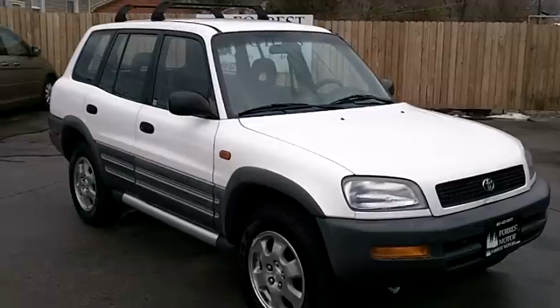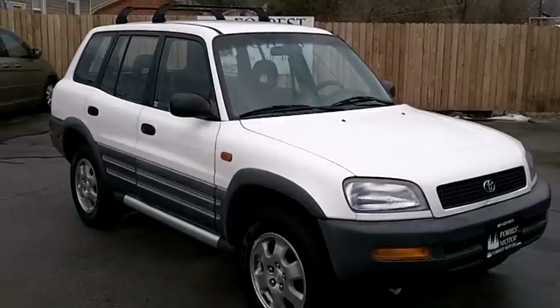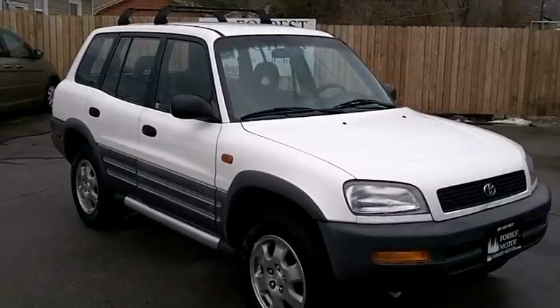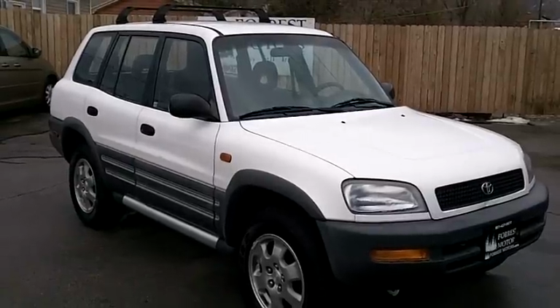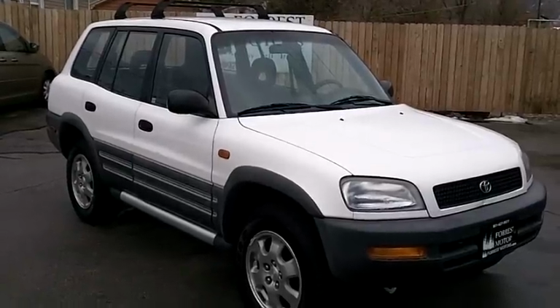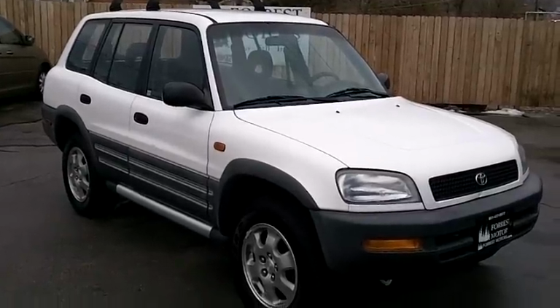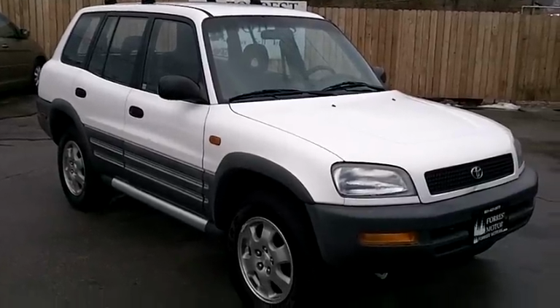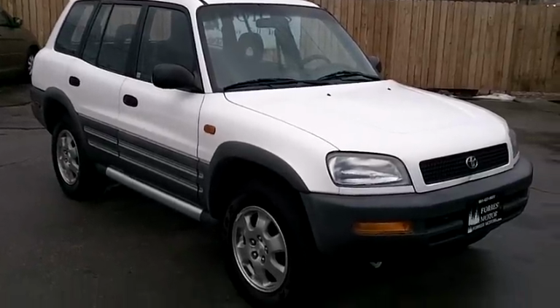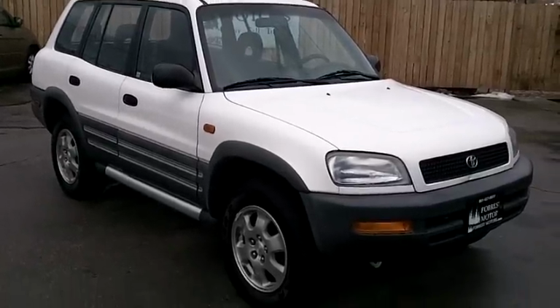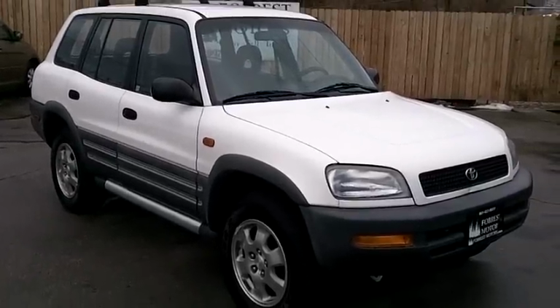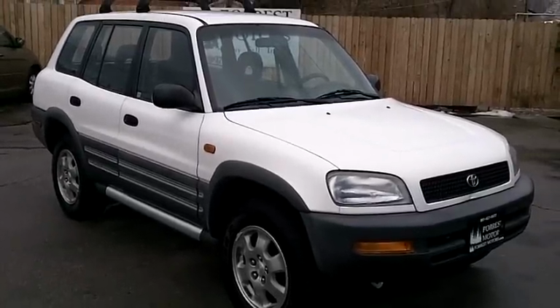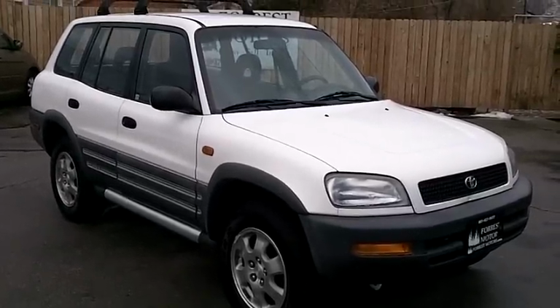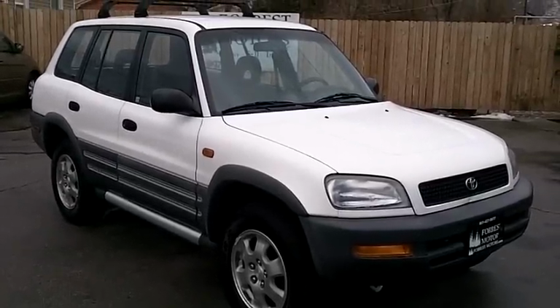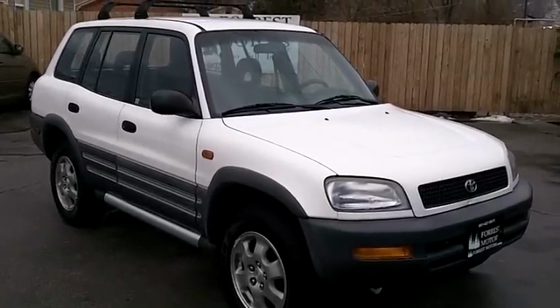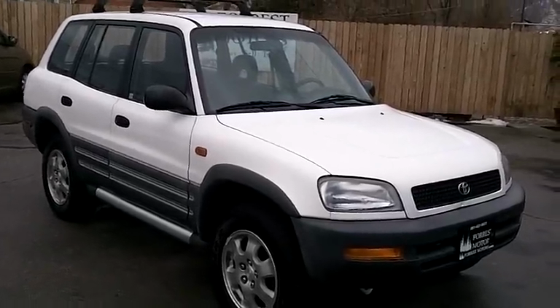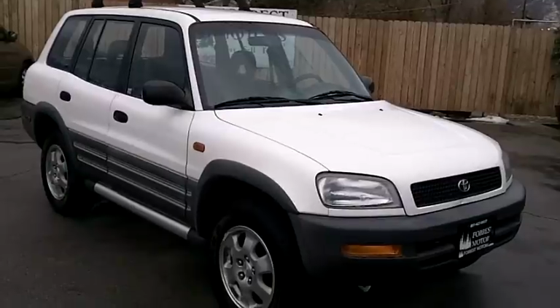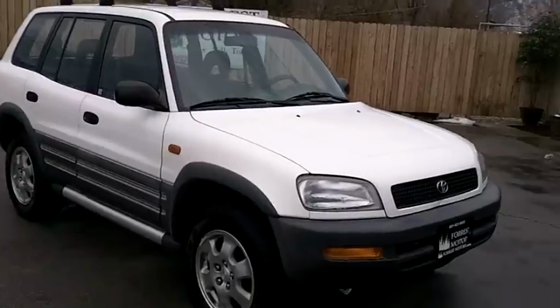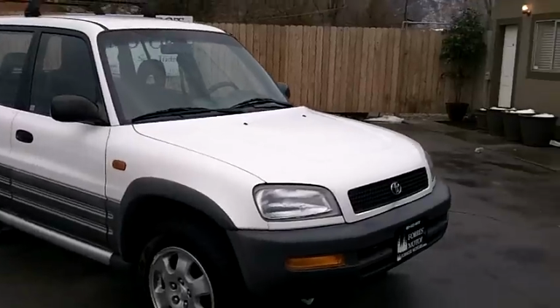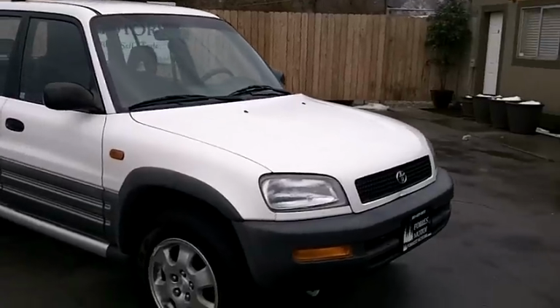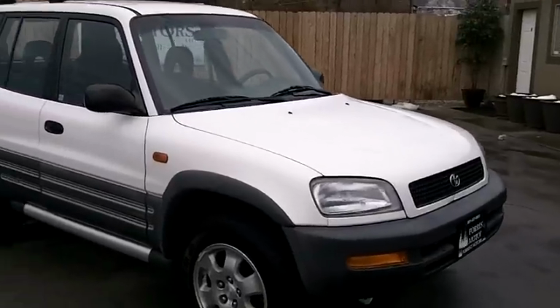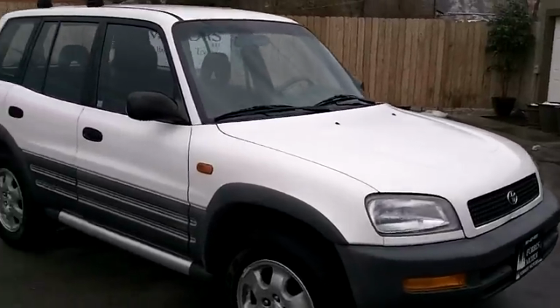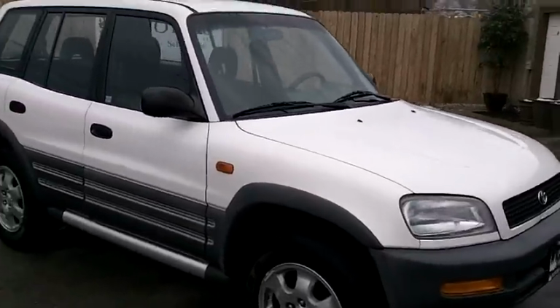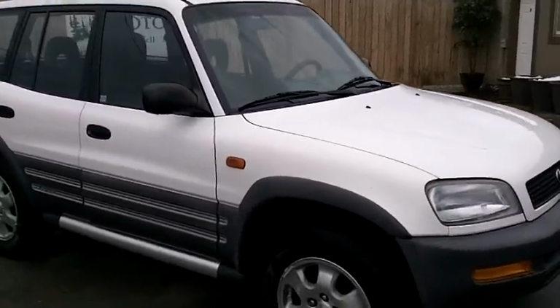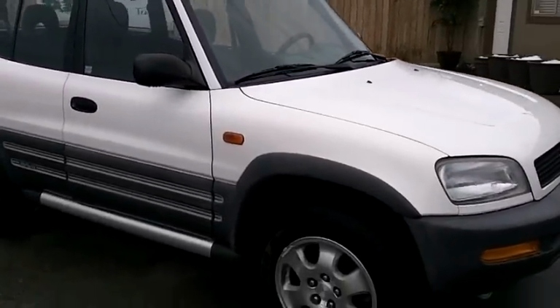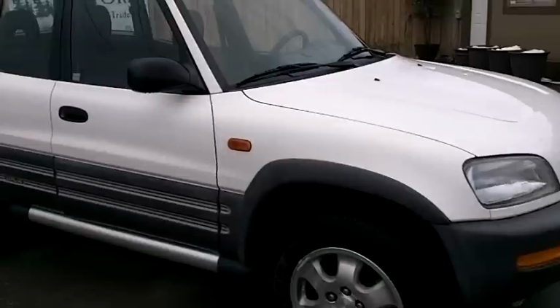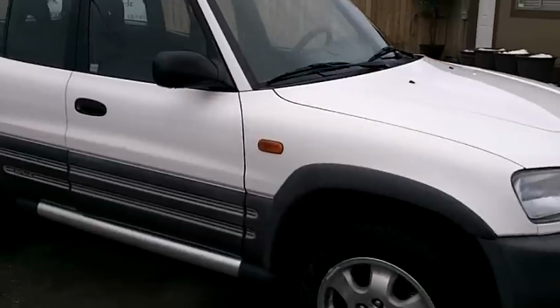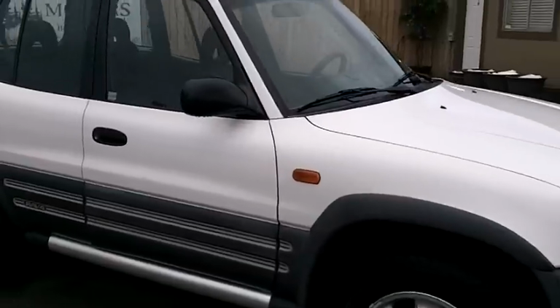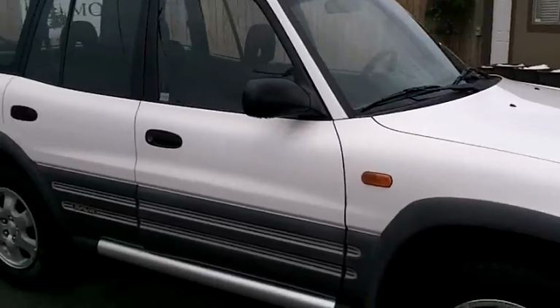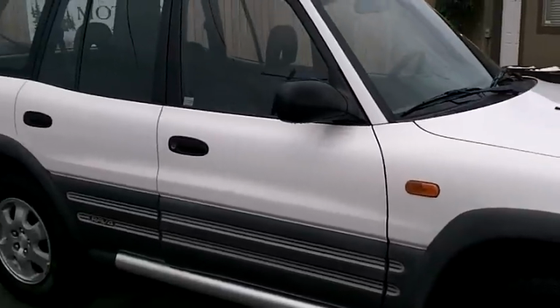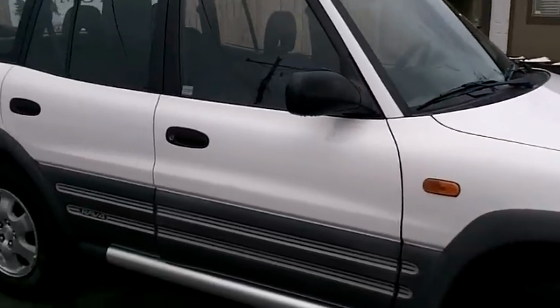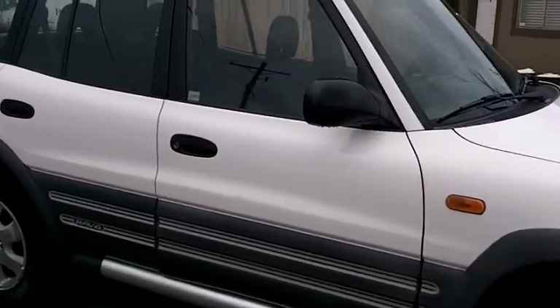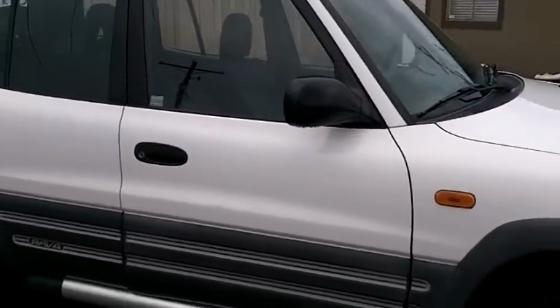Hey, we're here at Forrest Motors. We're going to show you this 1997 Toyota RAV4, and it's white with 233,000 miles. So let's take a look first at the passenger side.